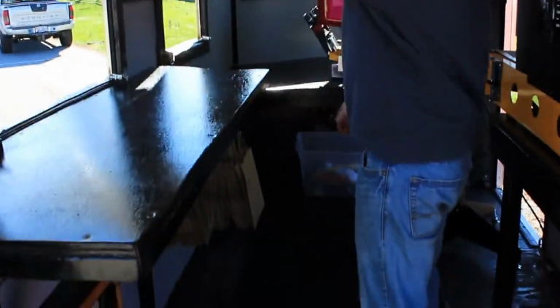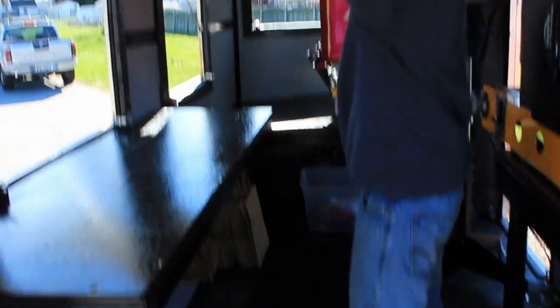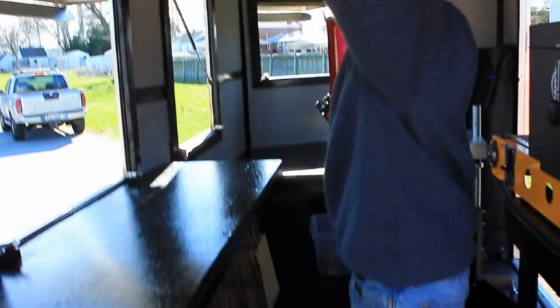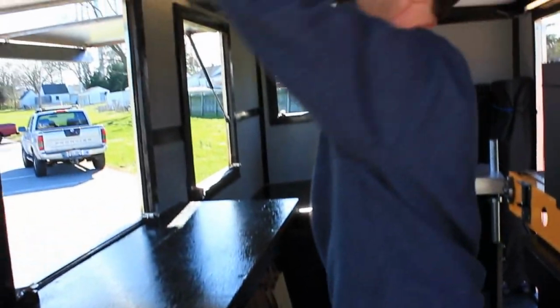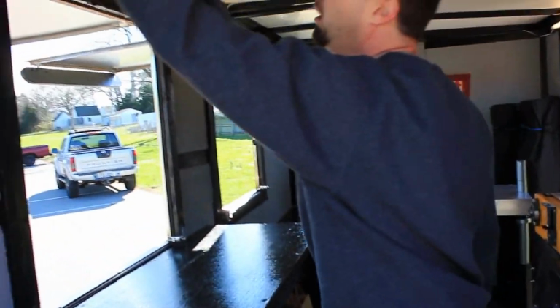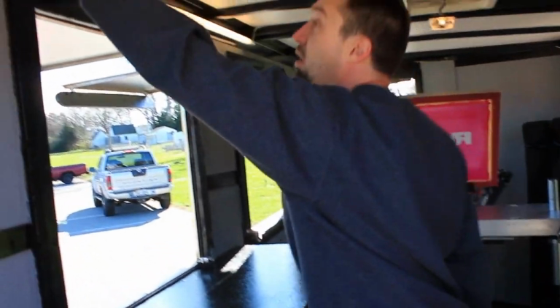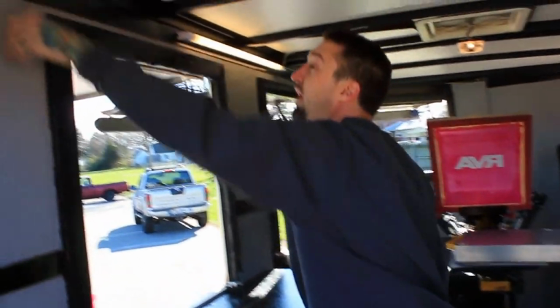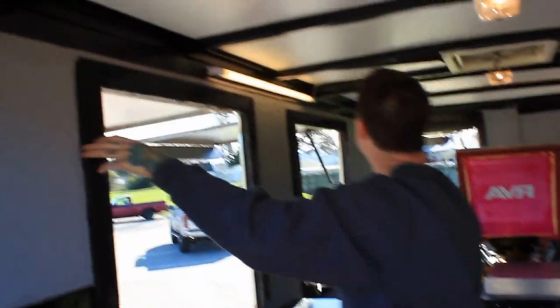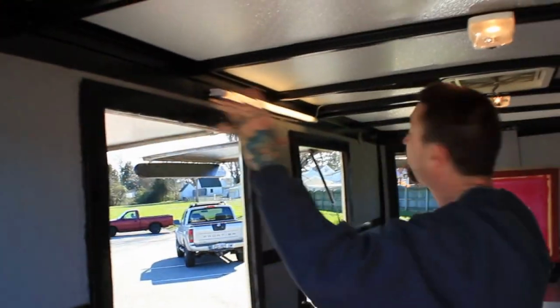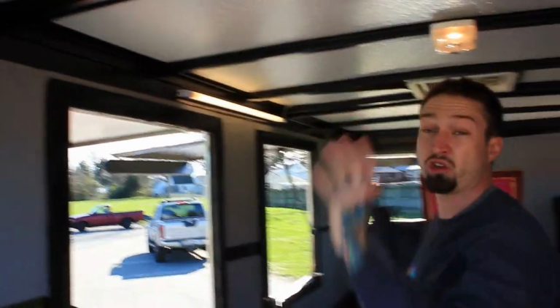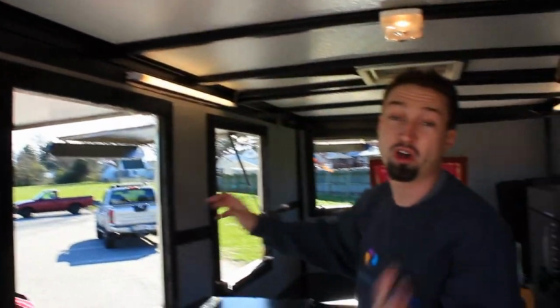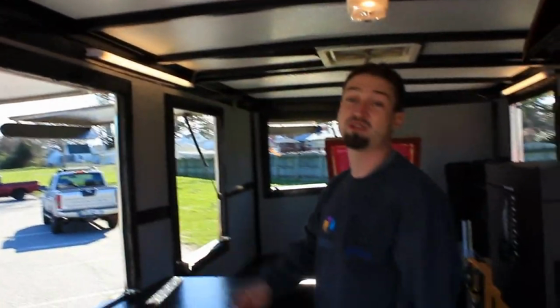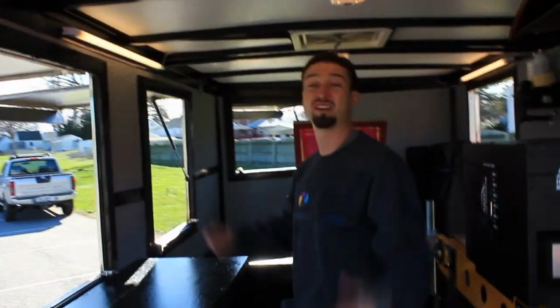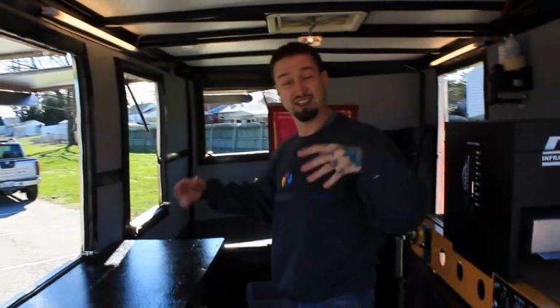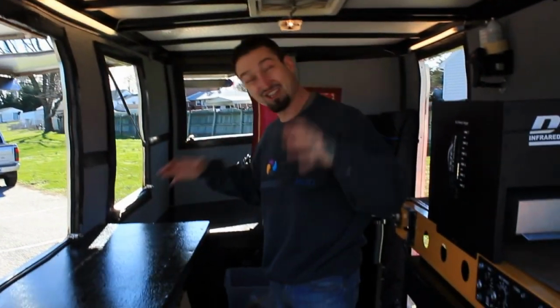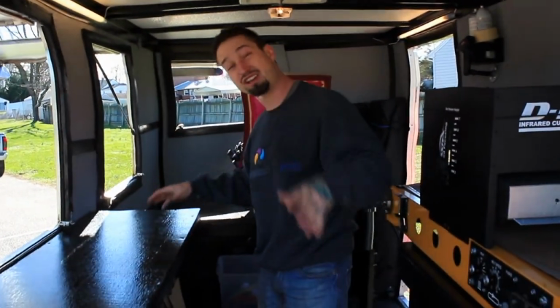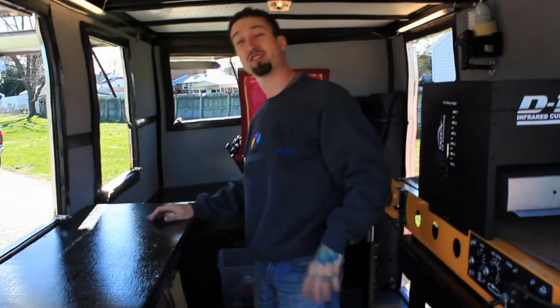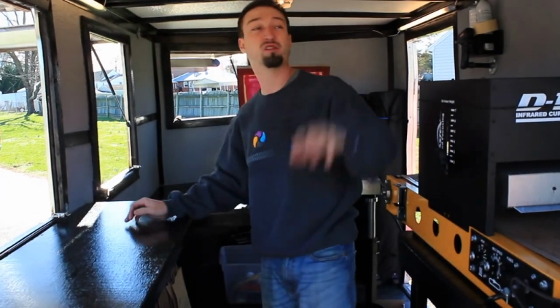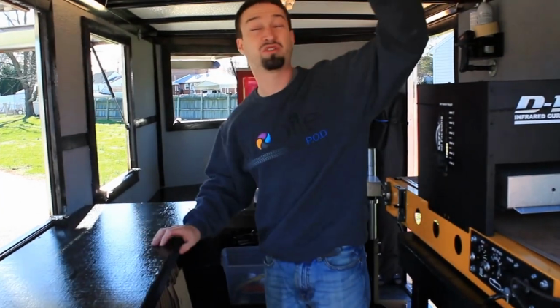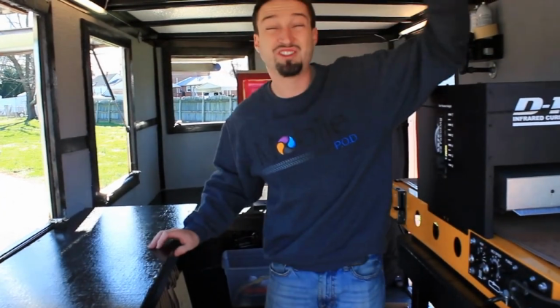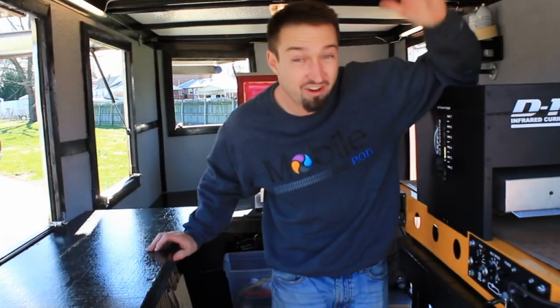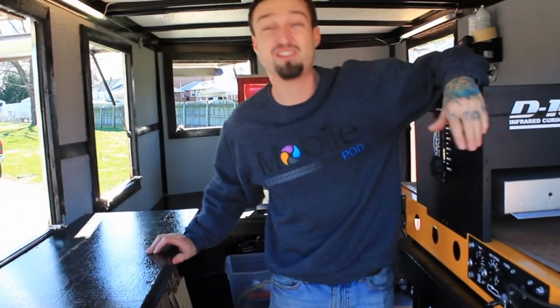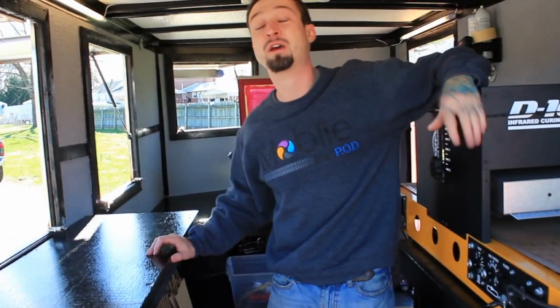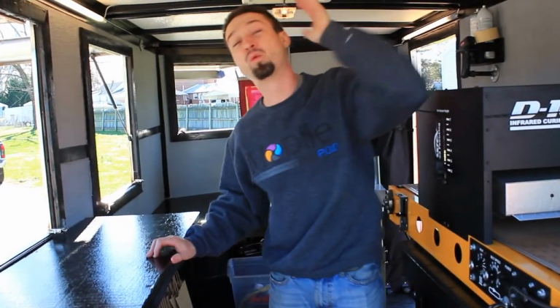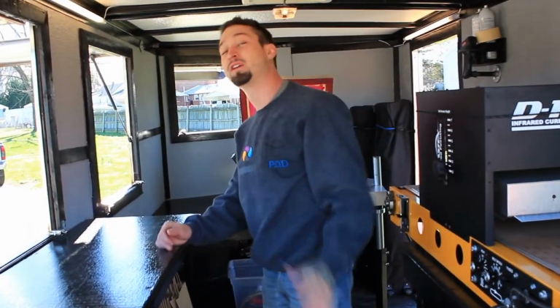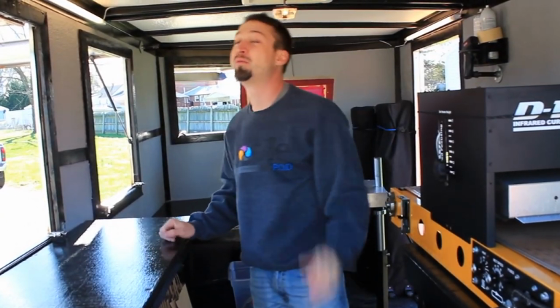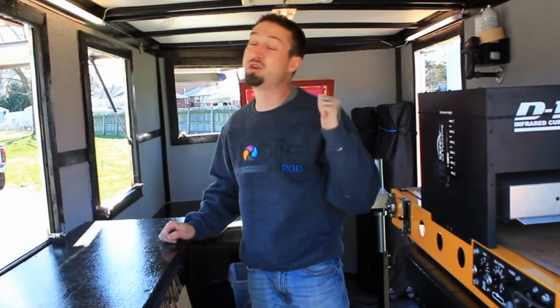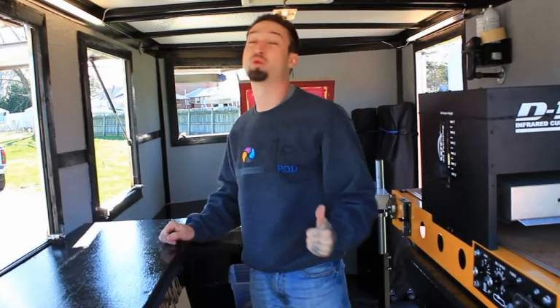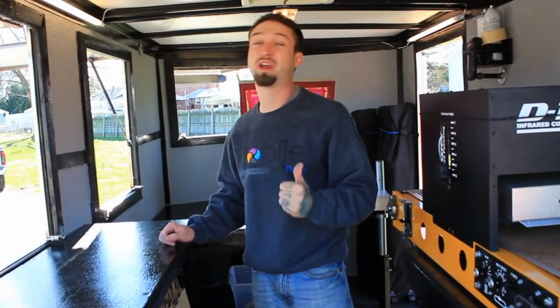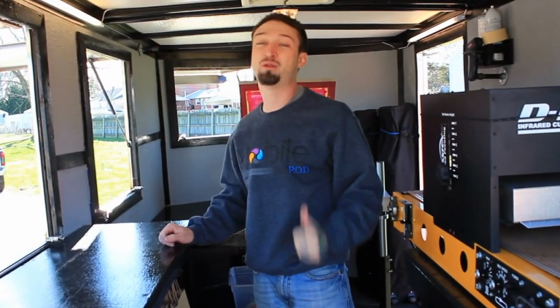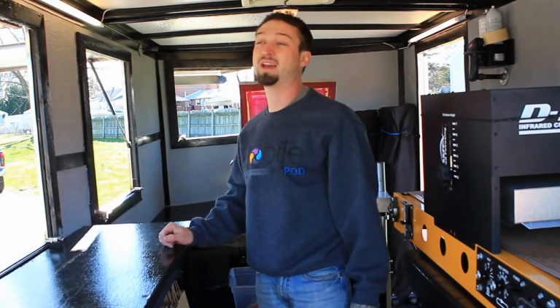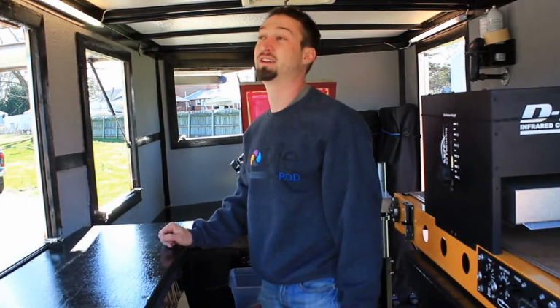These are all racks right here. We can house over 600 t-shirts in this thing. Imagine if you sell 600 t-shirts in one event — you are going to be really happy you bought this thing.